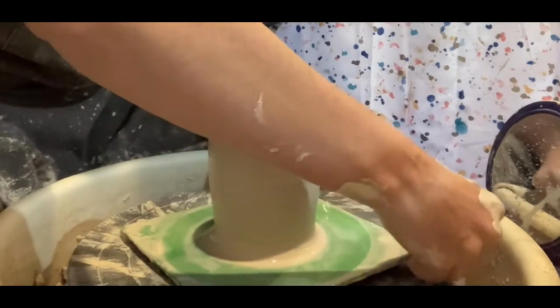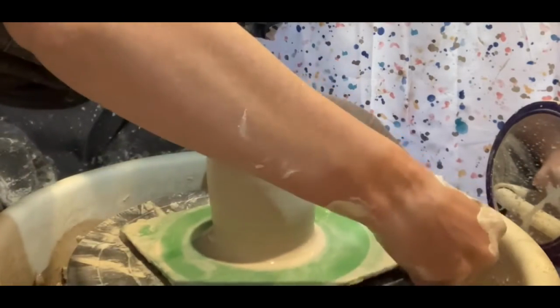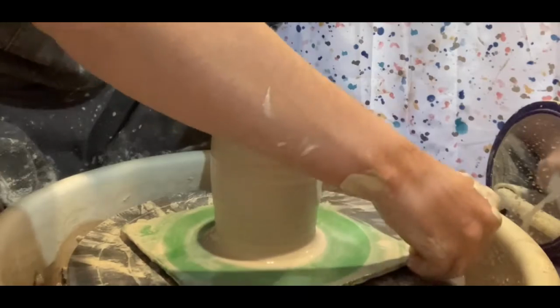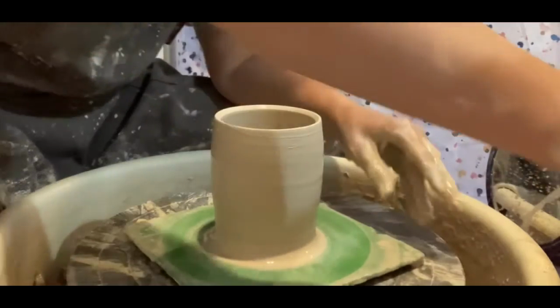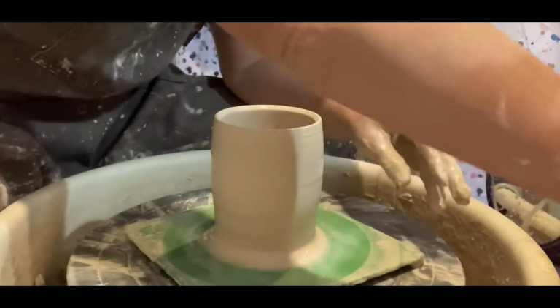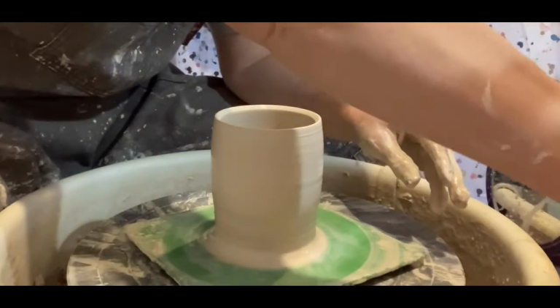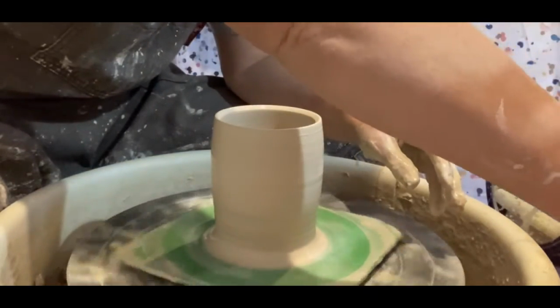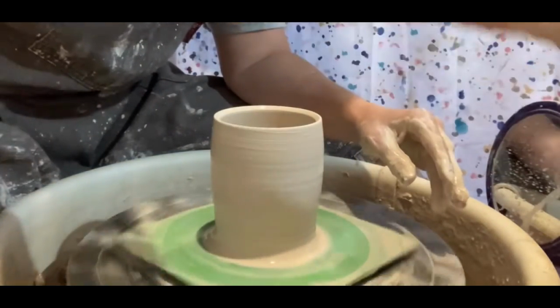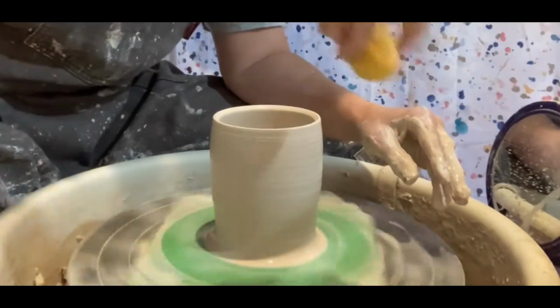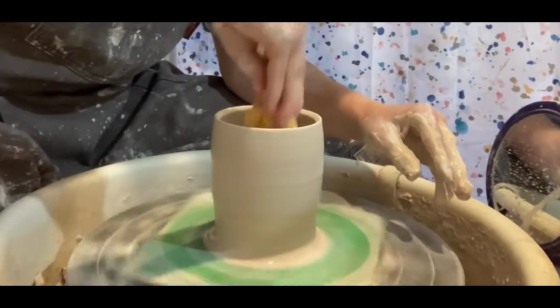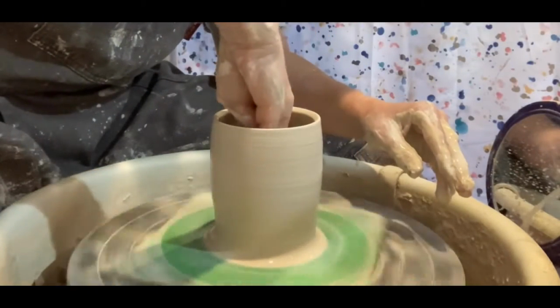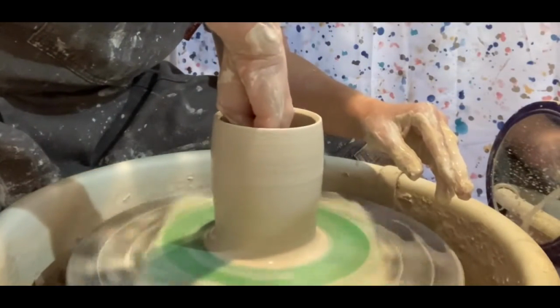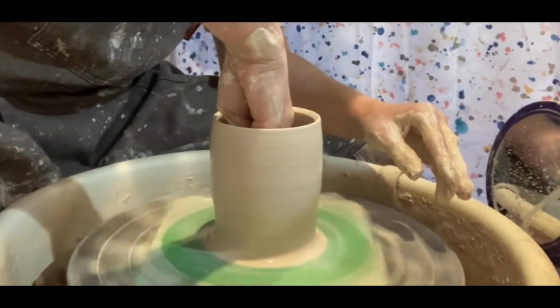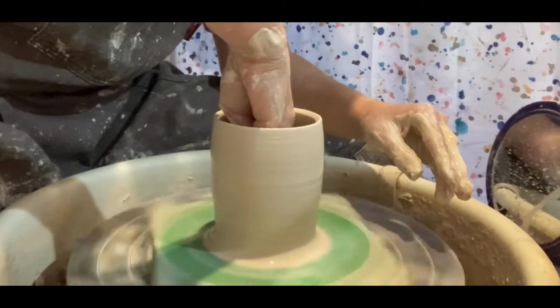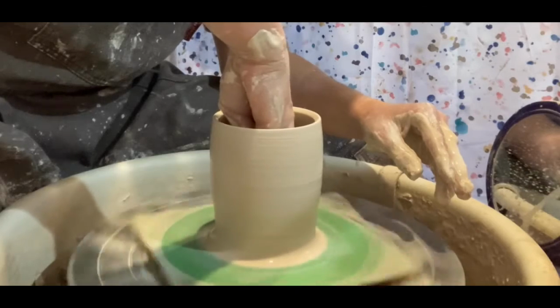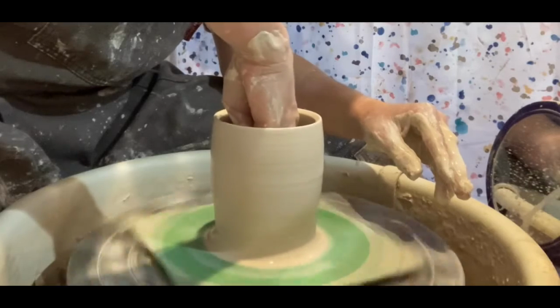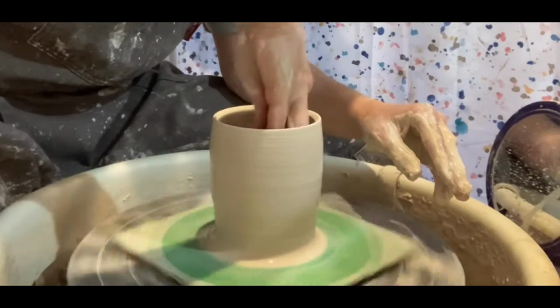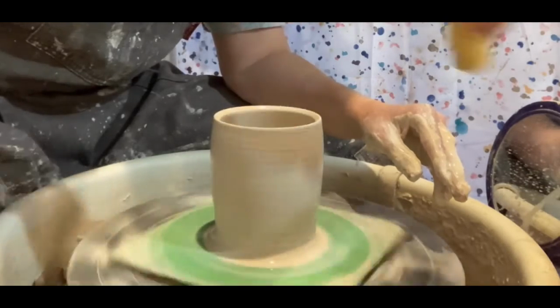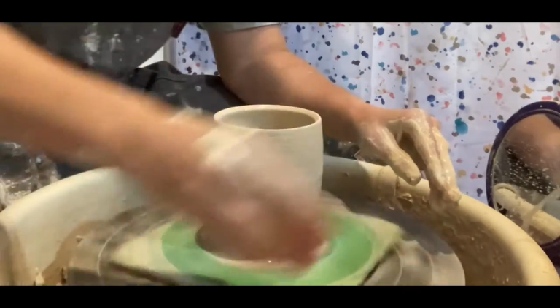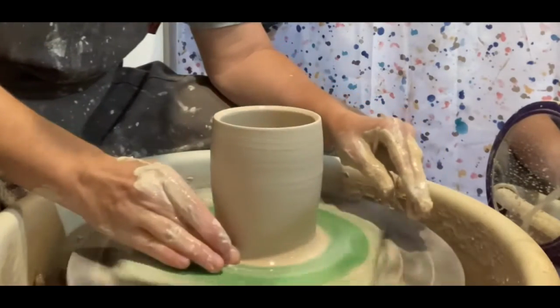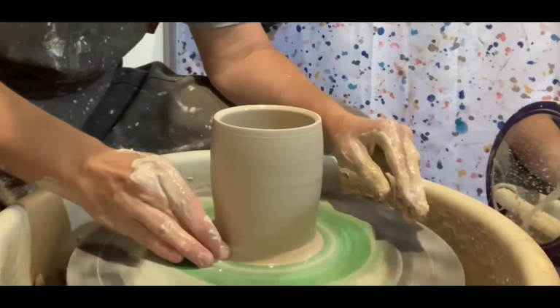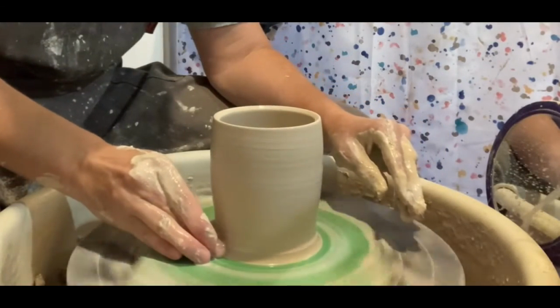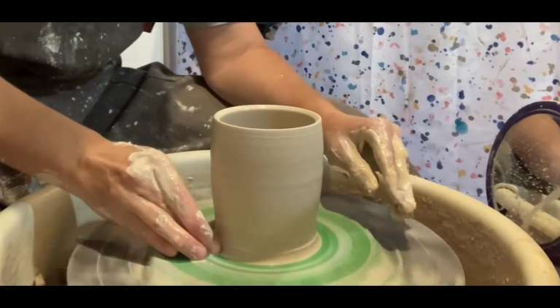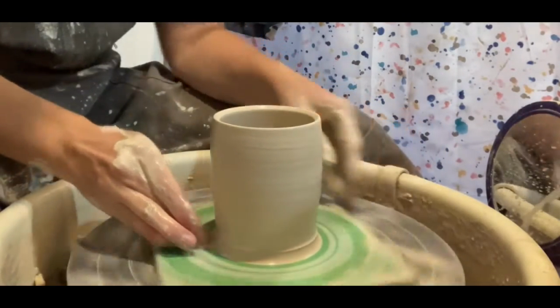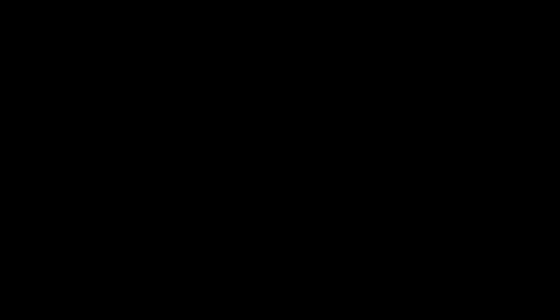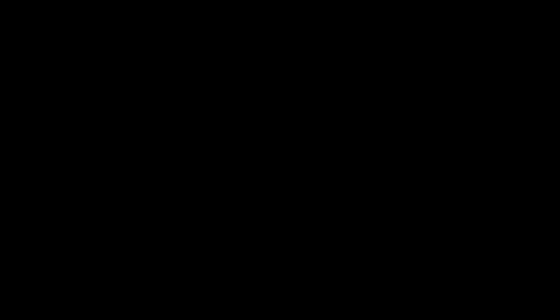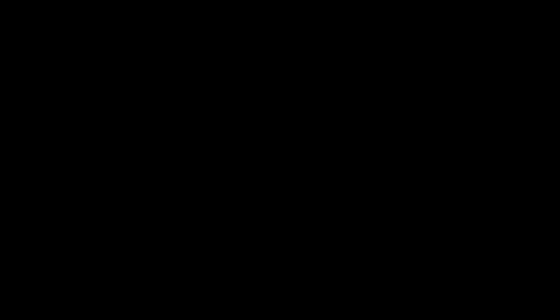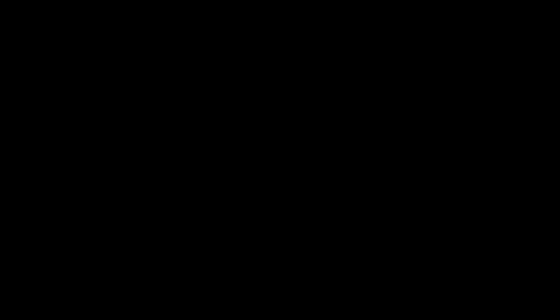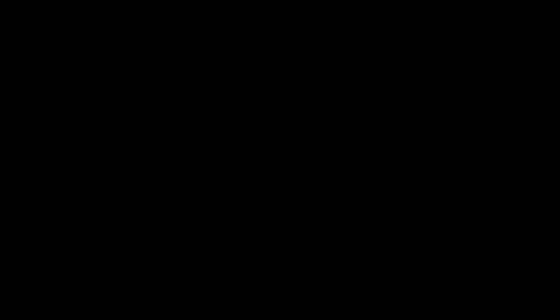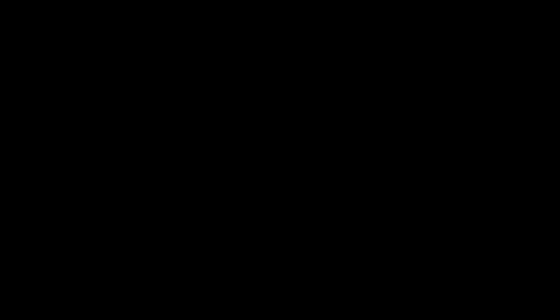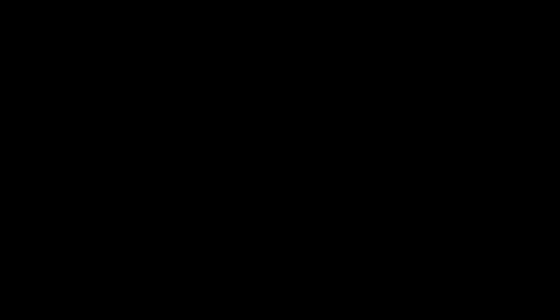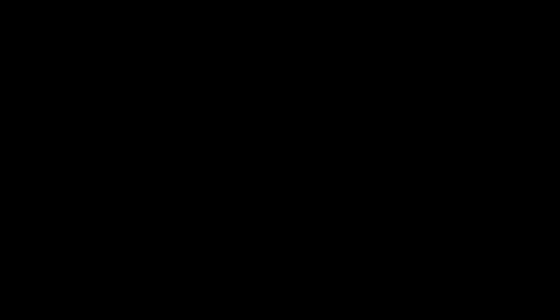Once you've pulled it, the next step would be to shape it, and also to sponge the water out of the inside. That makes it so it doesn't soften too much on the inside. So the next step would be to shape it.